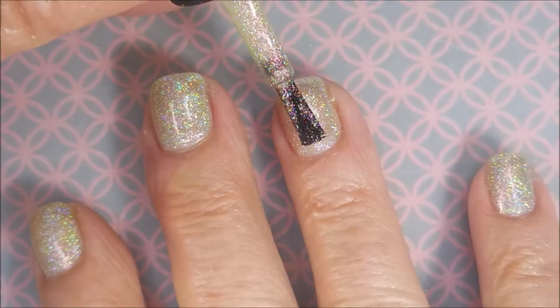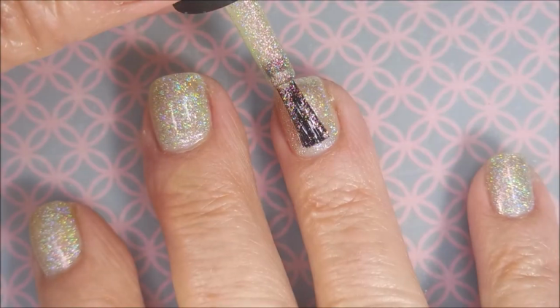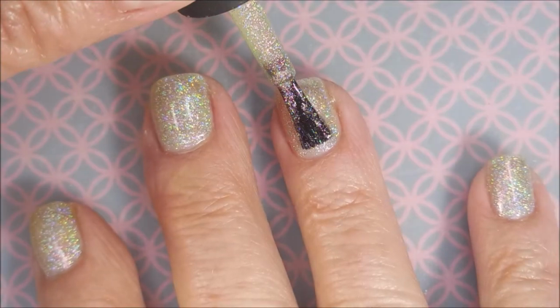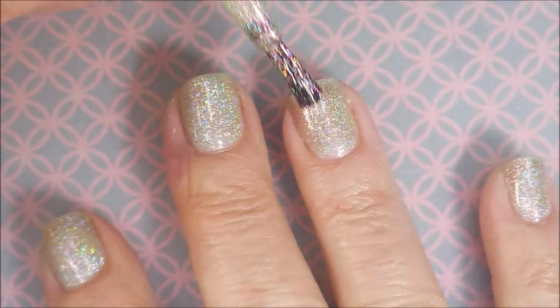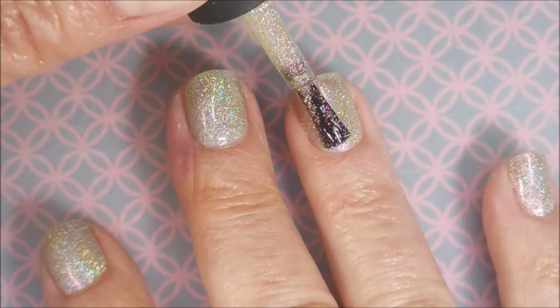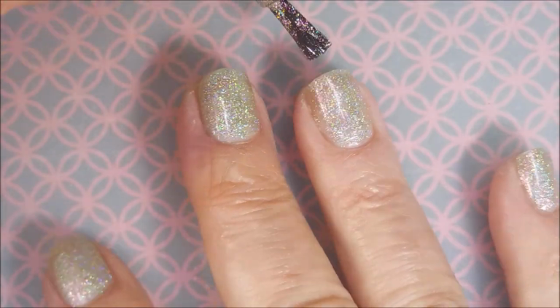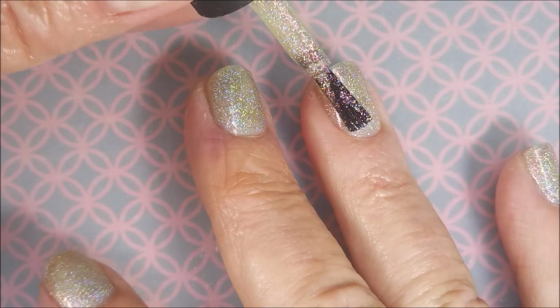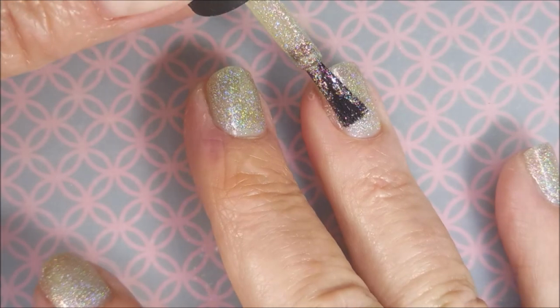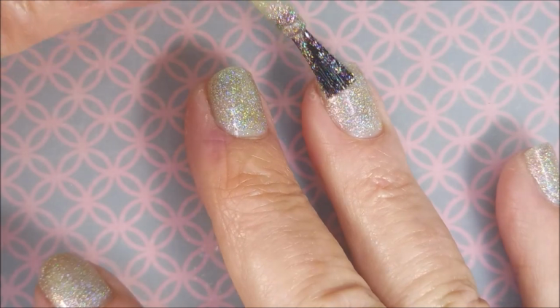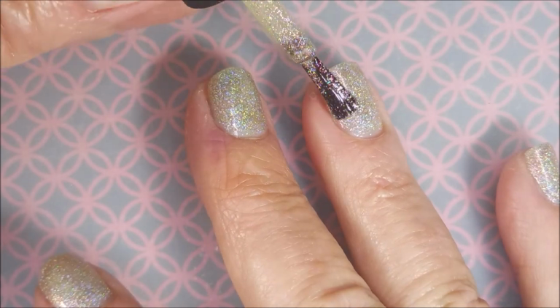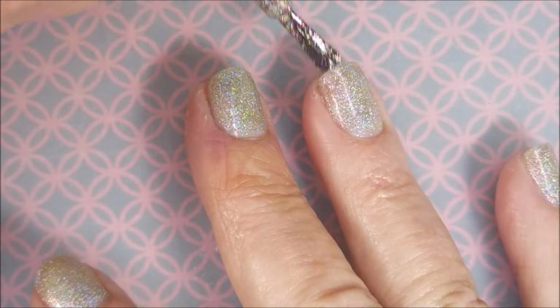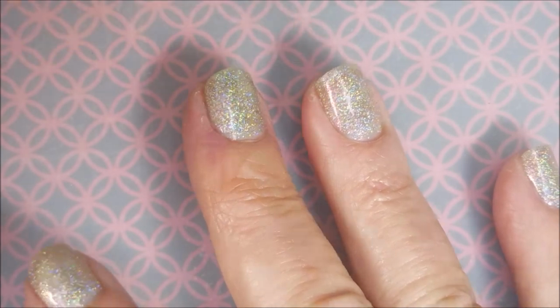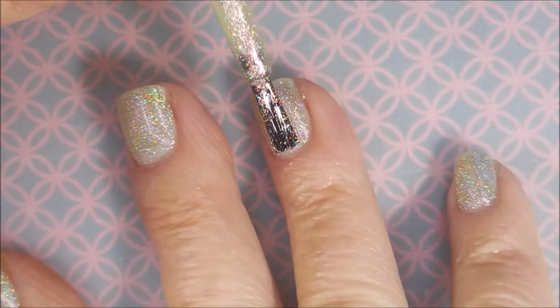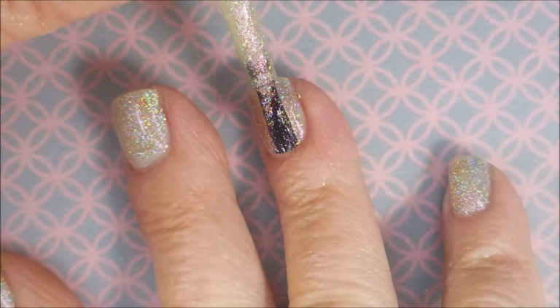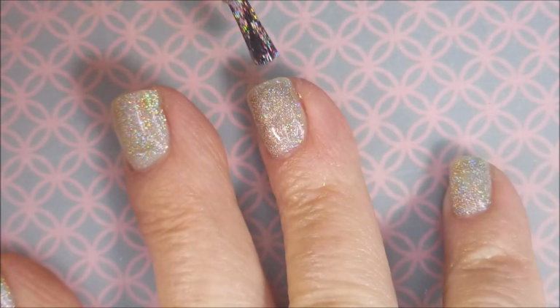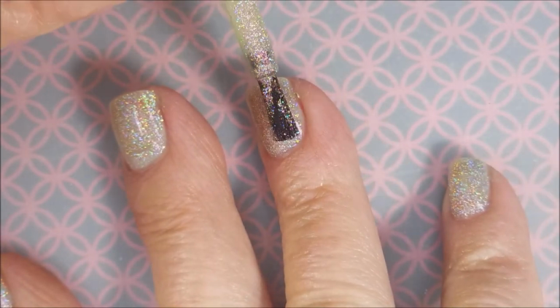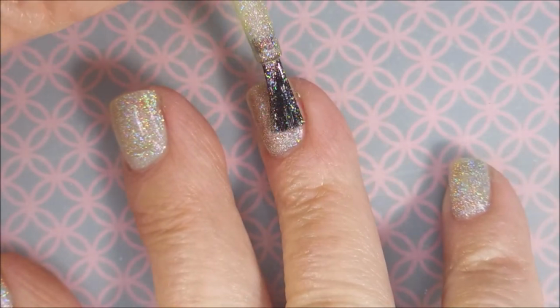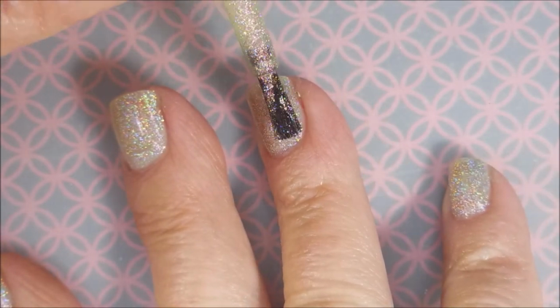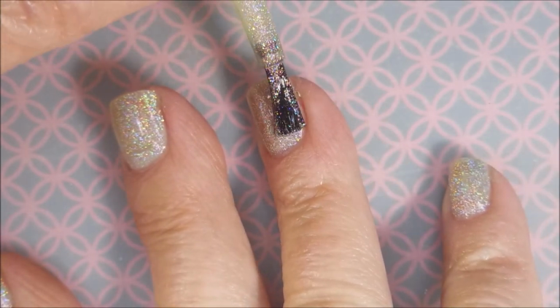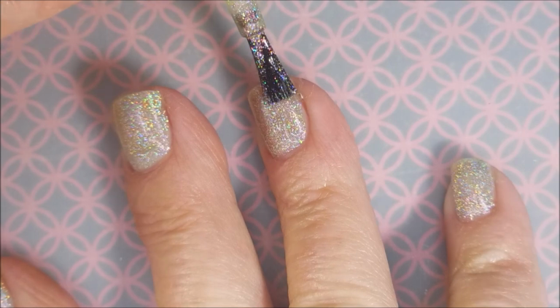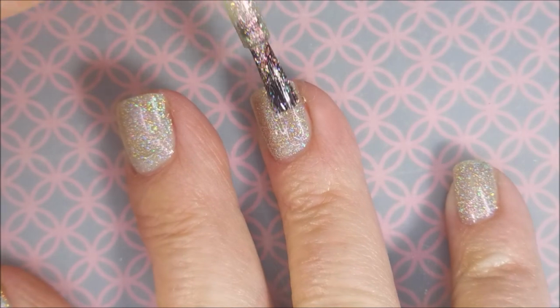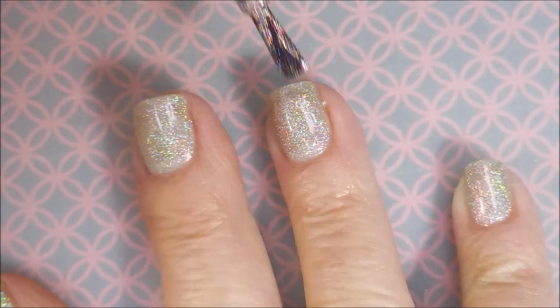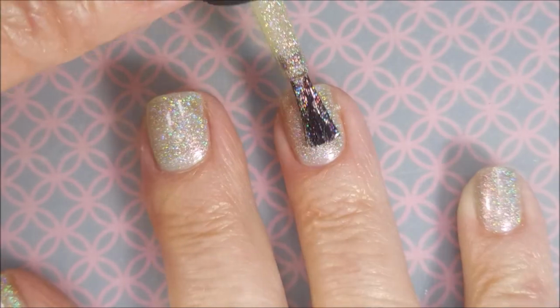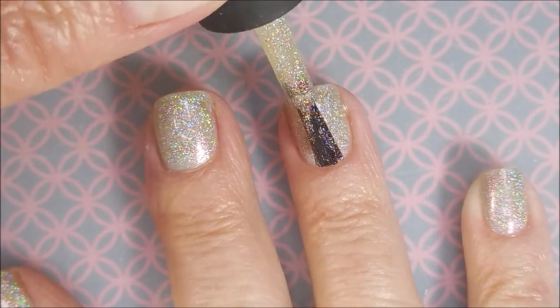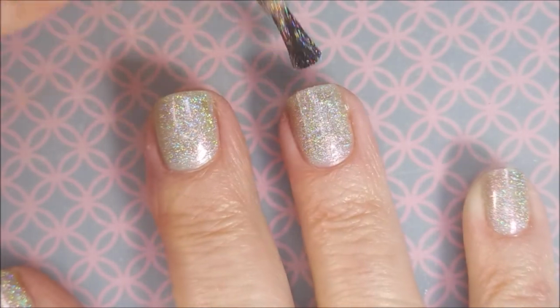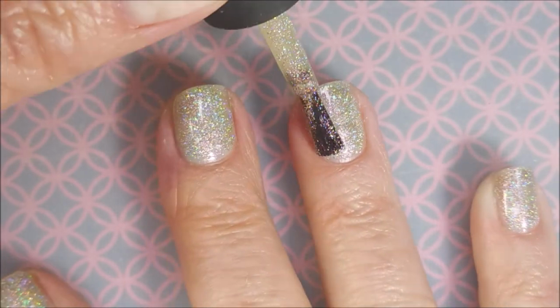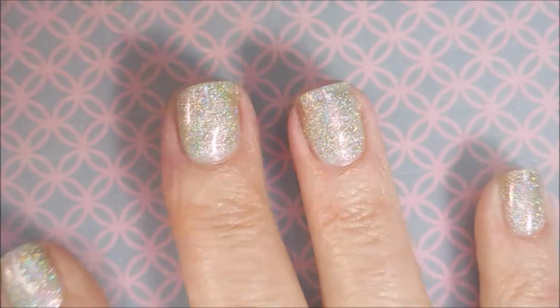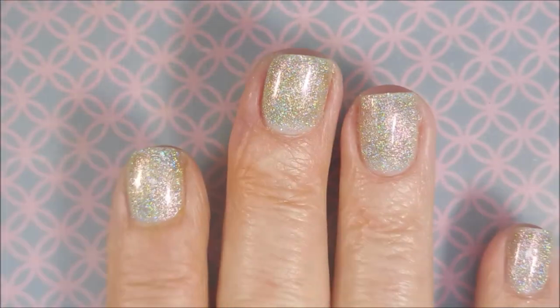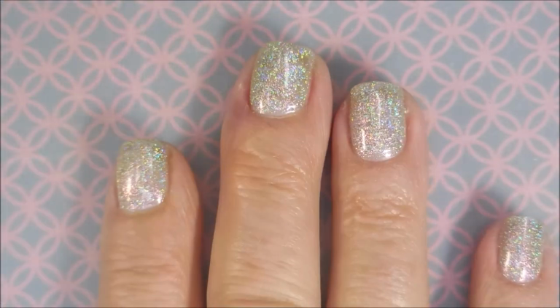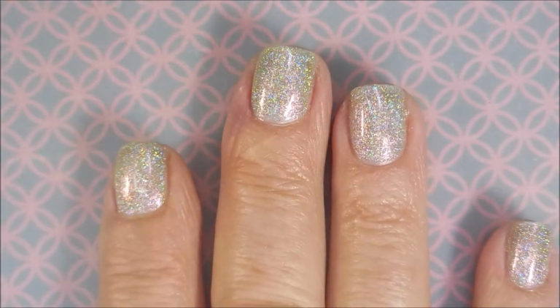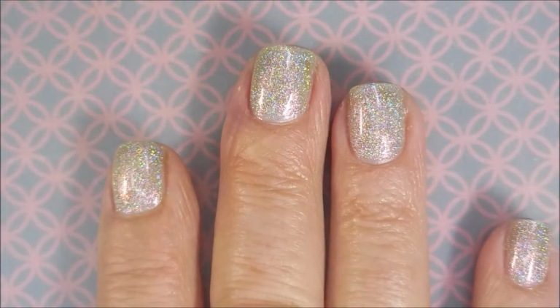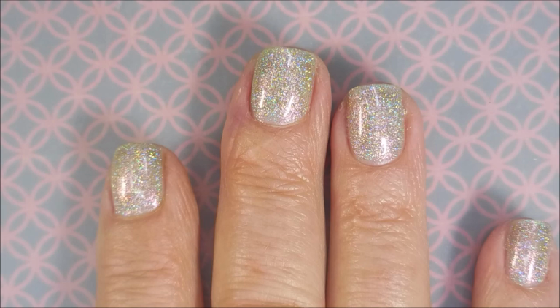There we go. And now that that's dry, I'm going to go in with the second coat. I'm only going to do two coats — if I had longer nails, I might would have done a third. But this is going to work out great for what I'm doing today.